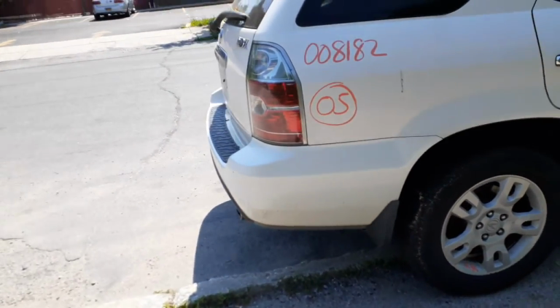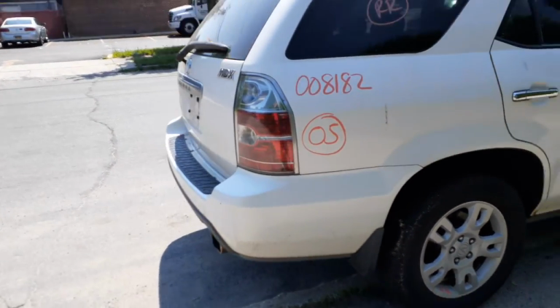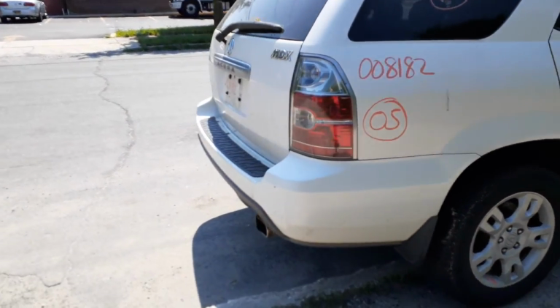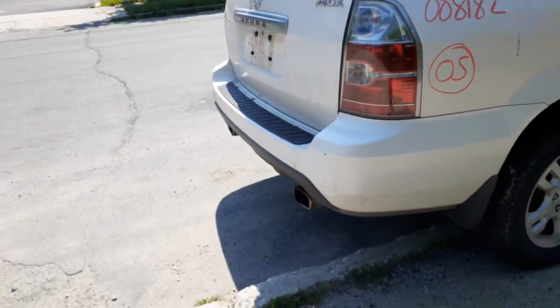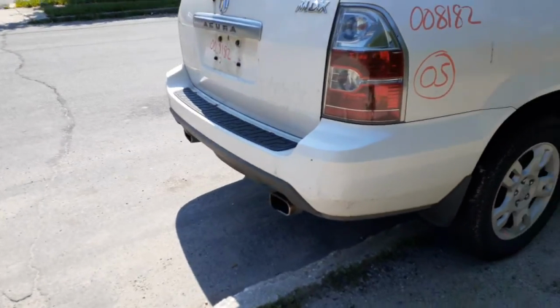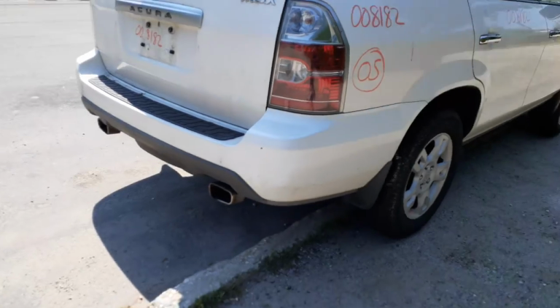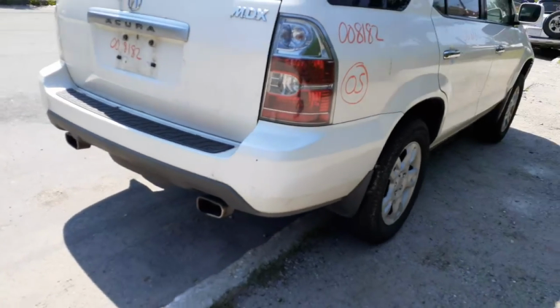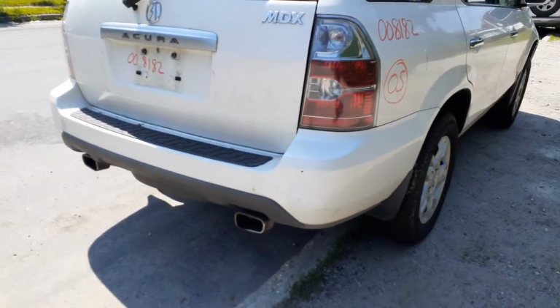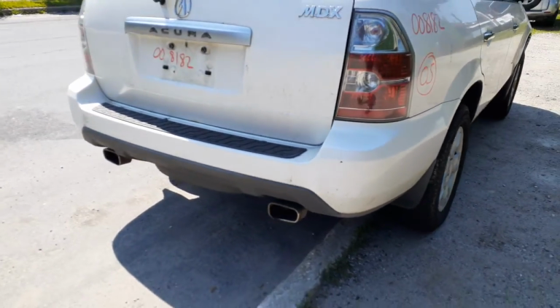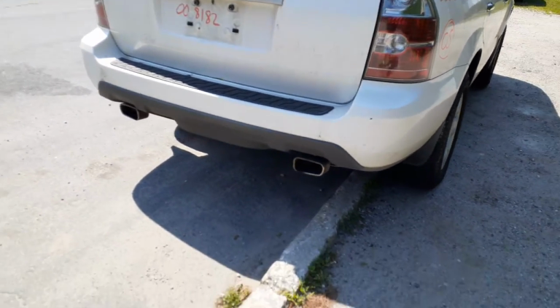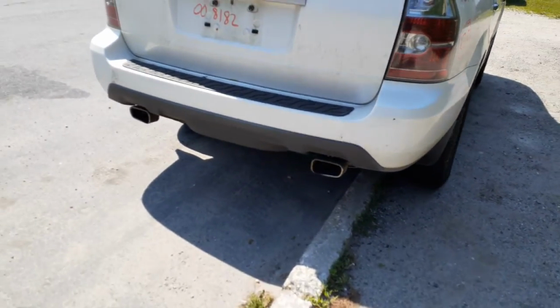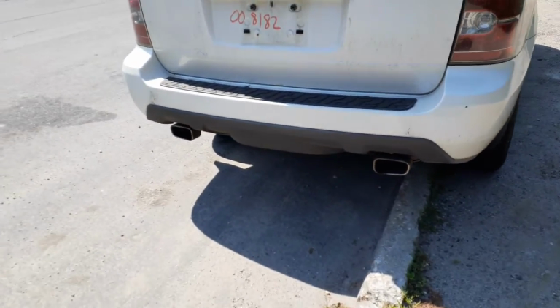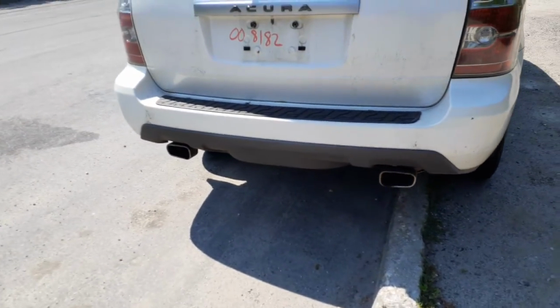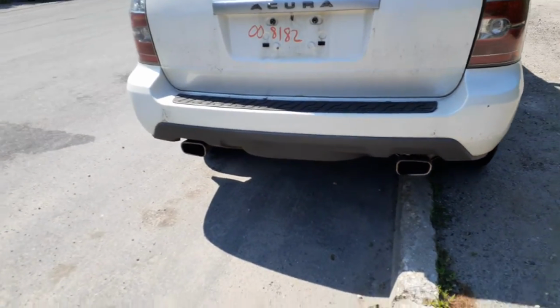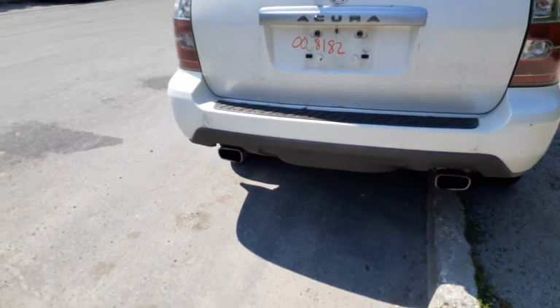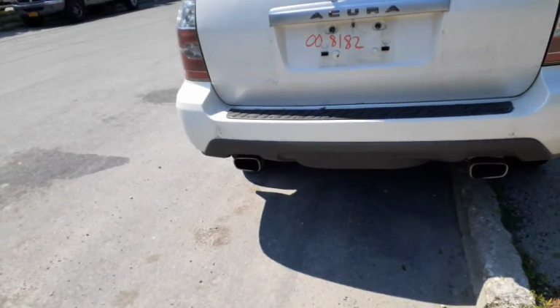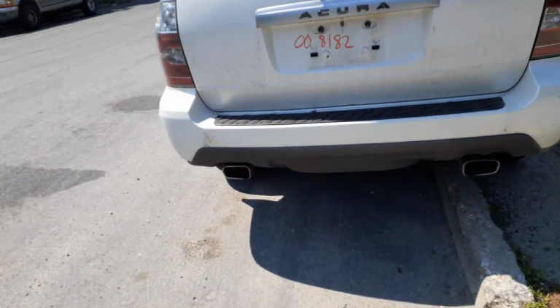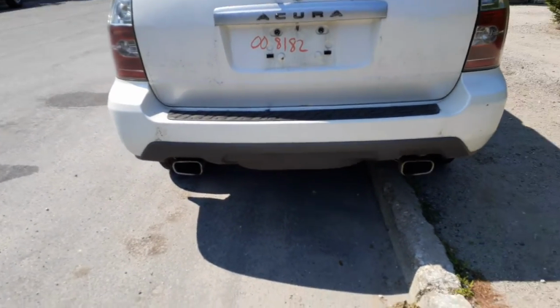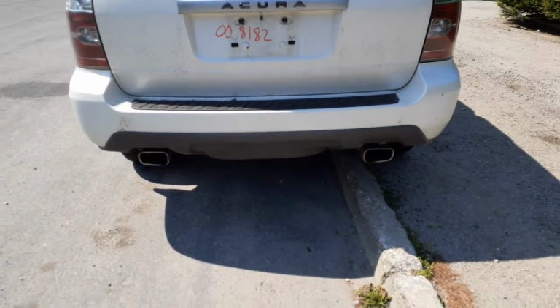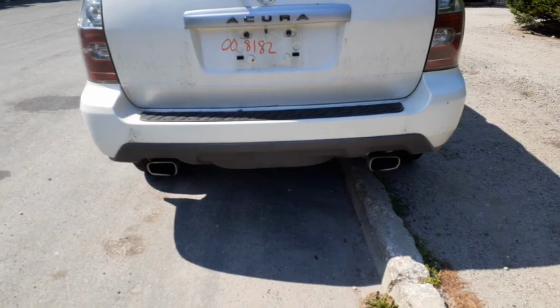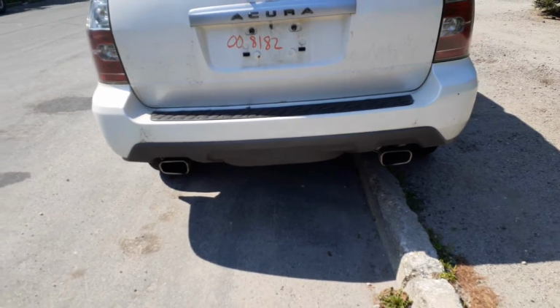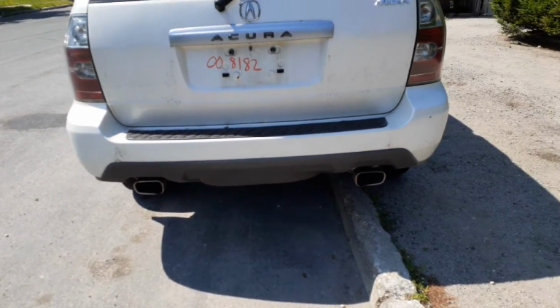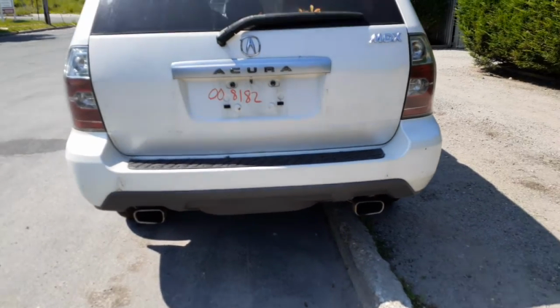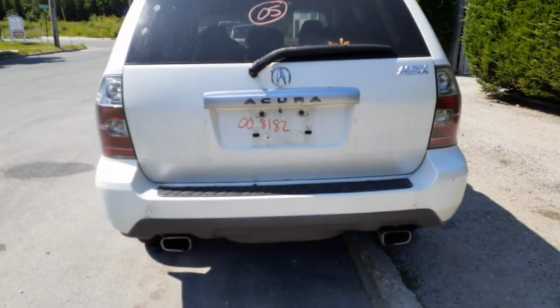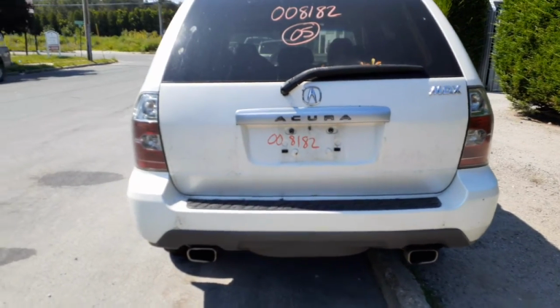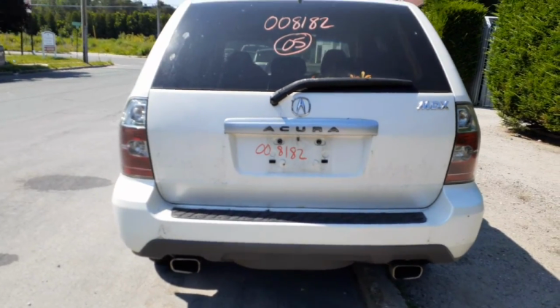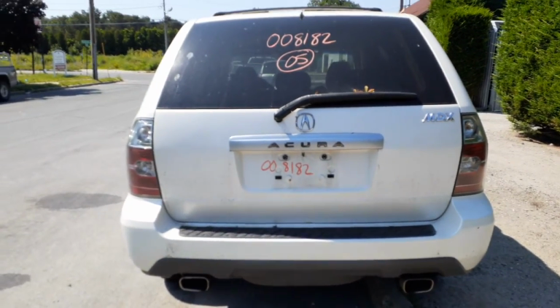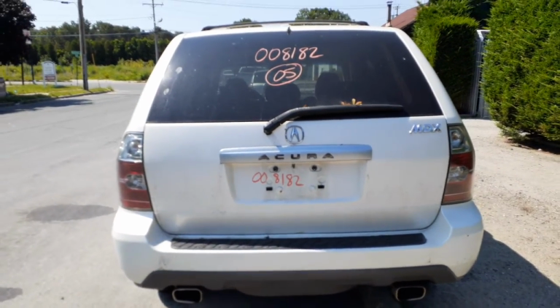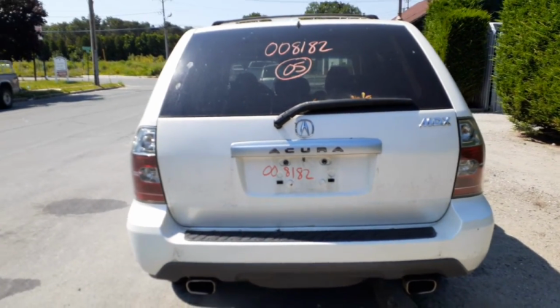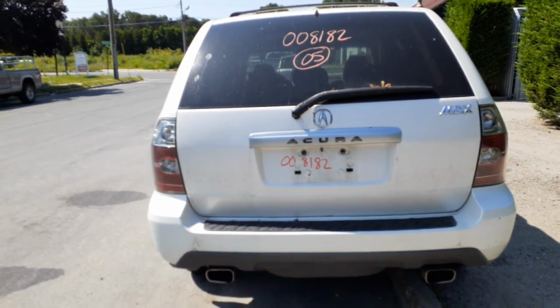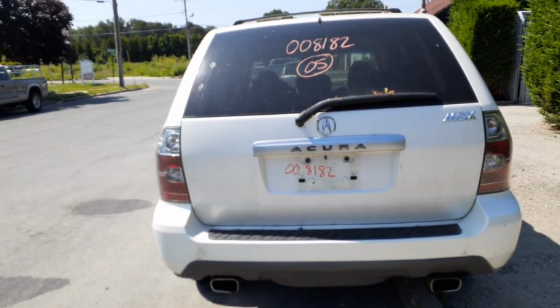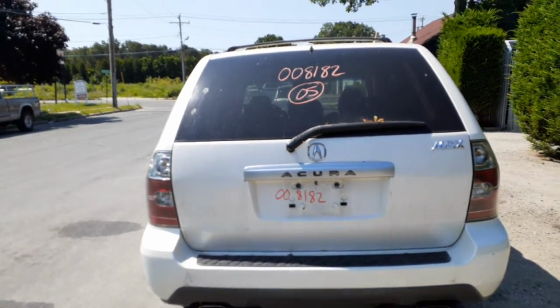Right rear taillight is in good shape. Rear bumper's clean. You've got a hatch with heat wiper and privacy.